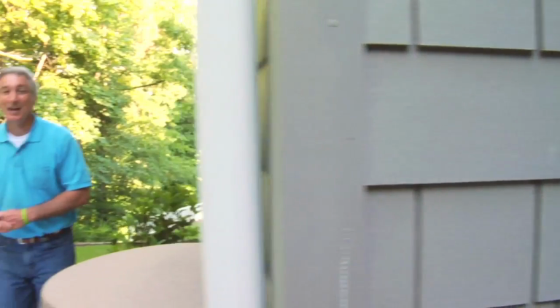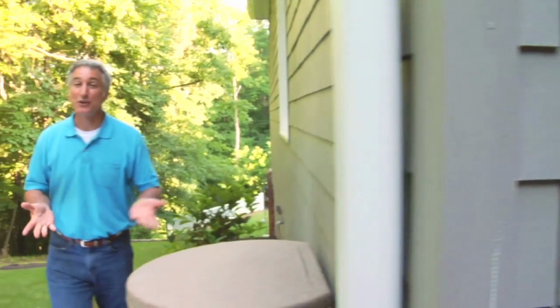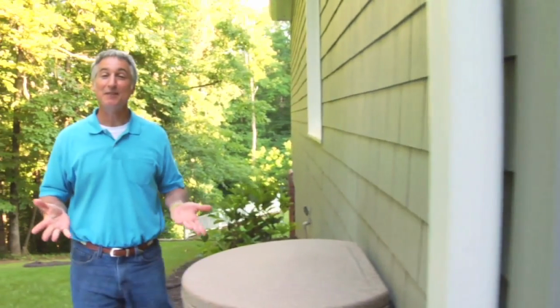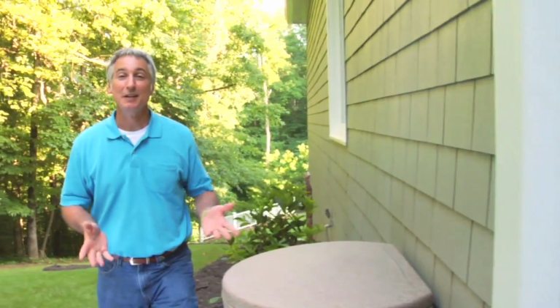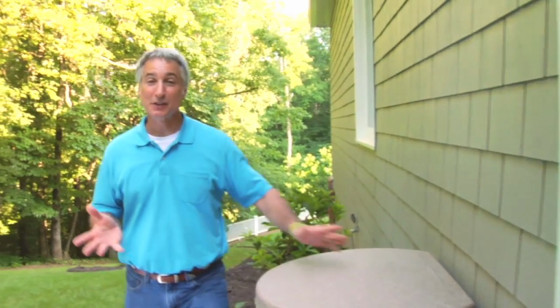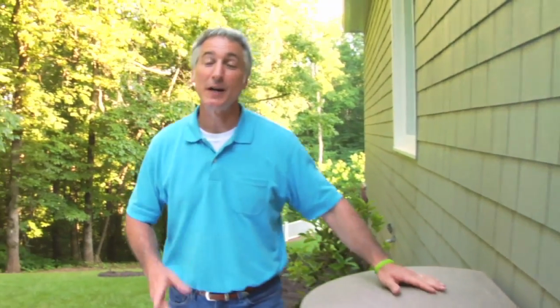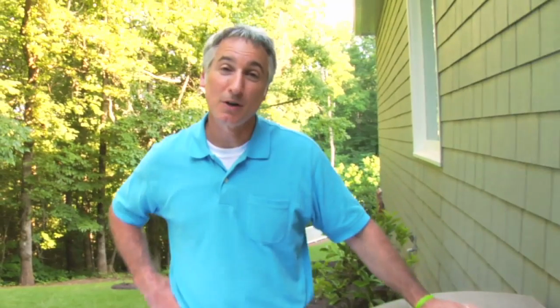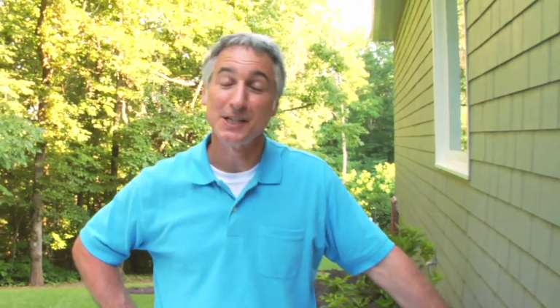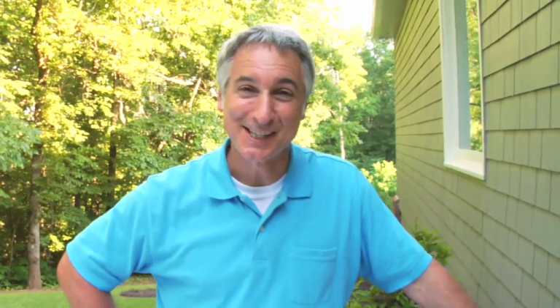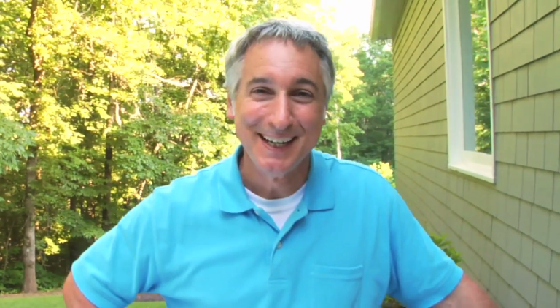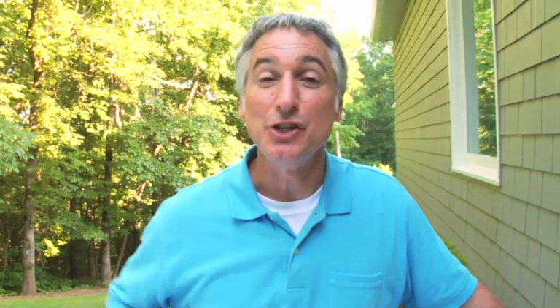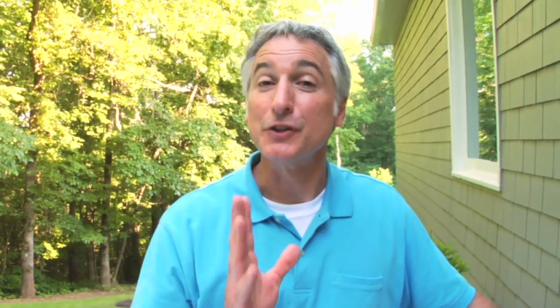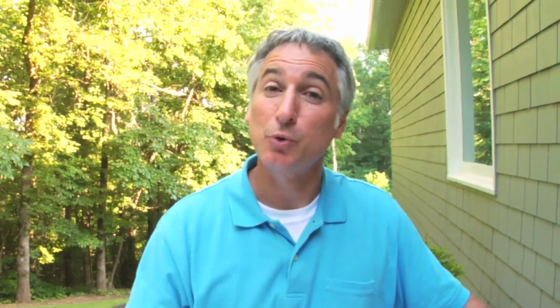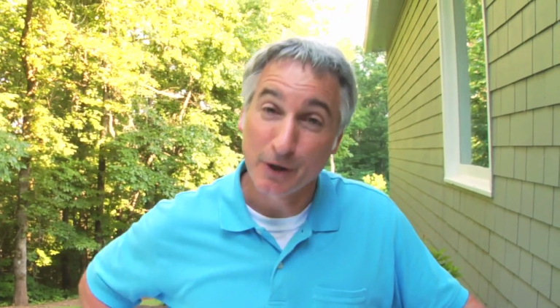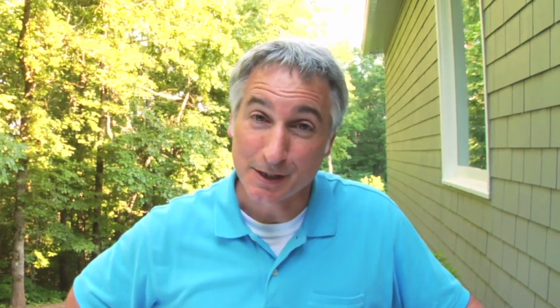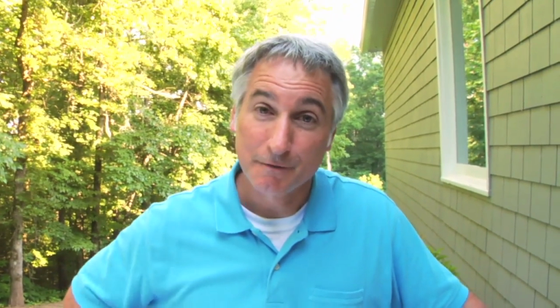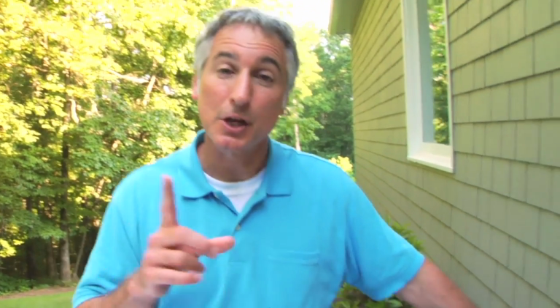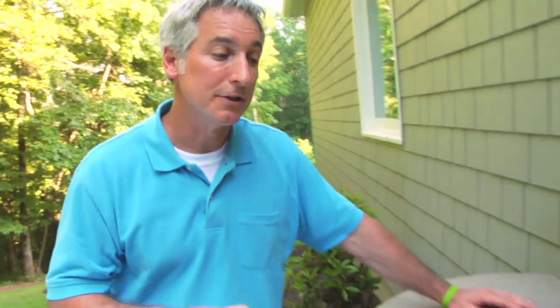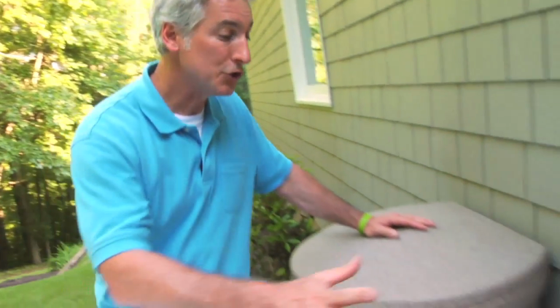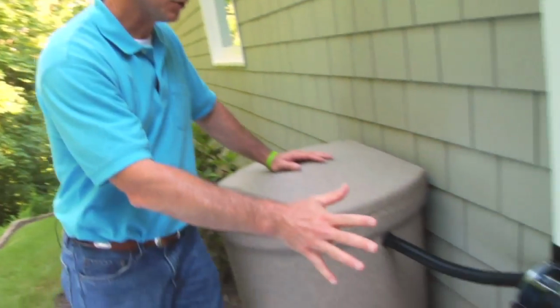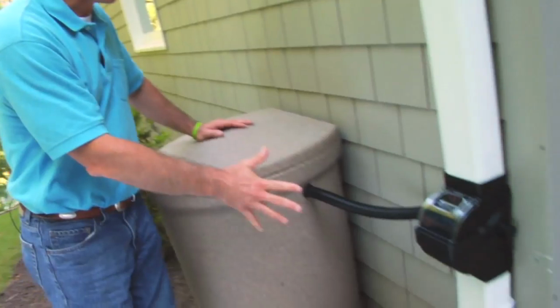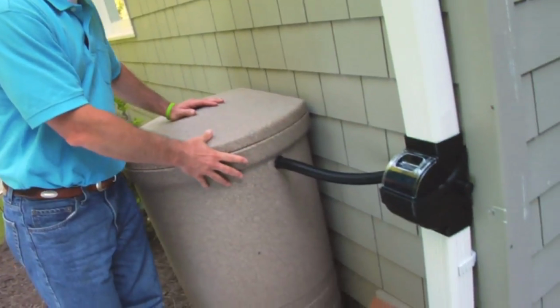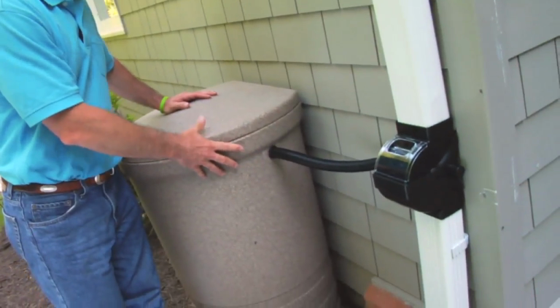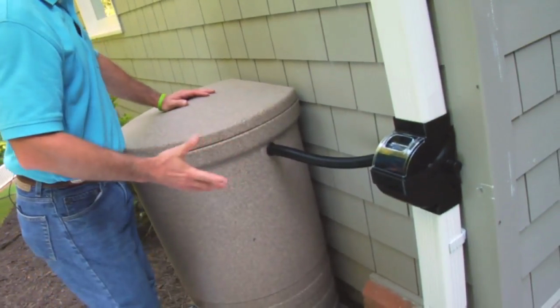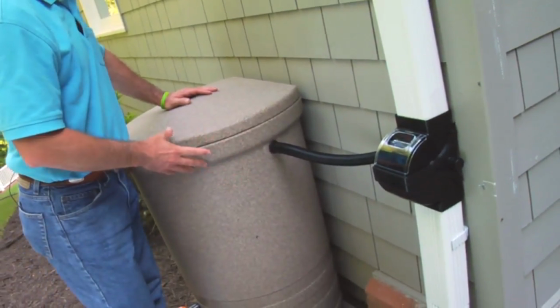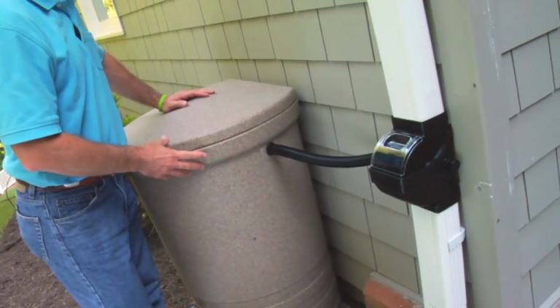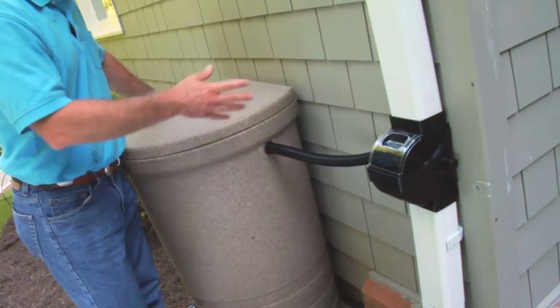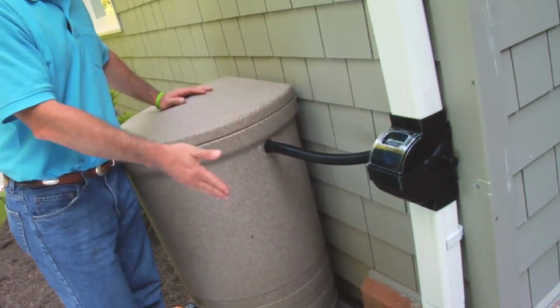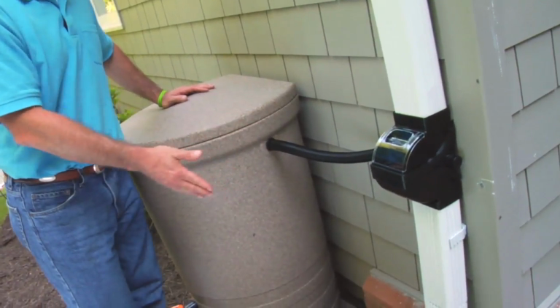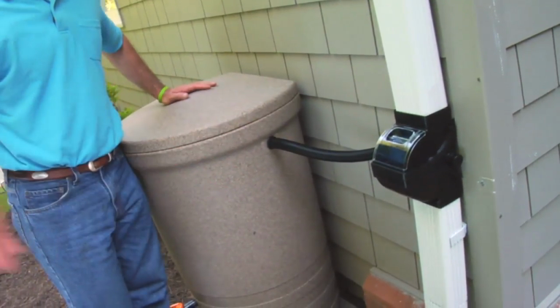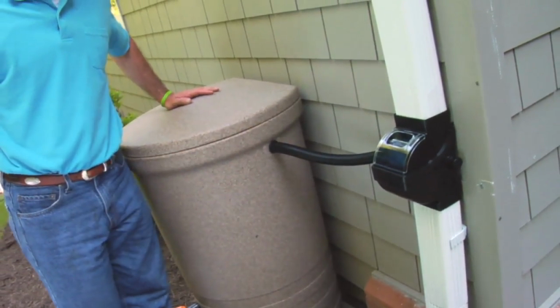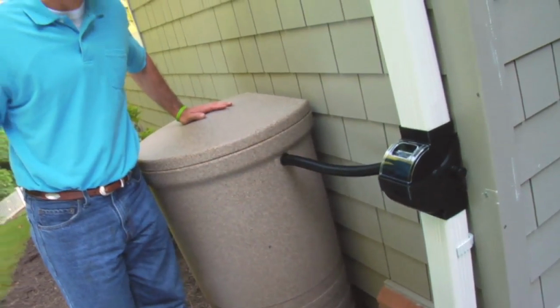So there you have it — the Fiskars Rainwater Harvesting System. It's unique for two primary reasons. First, the diverter channels the water into the barrel until the barrel is full, and then back to the downspout and away from the house.